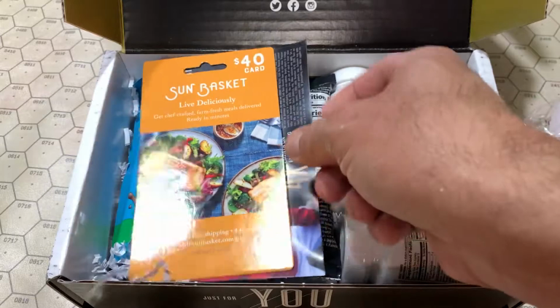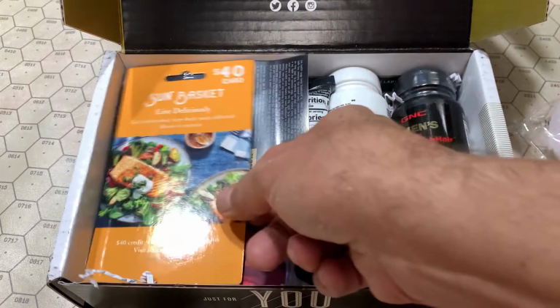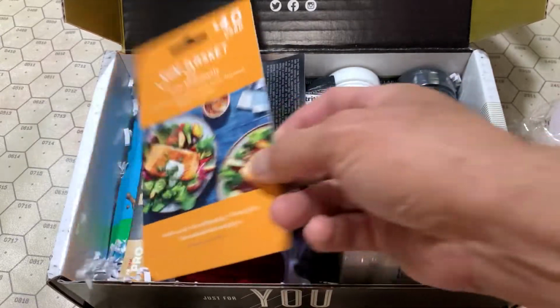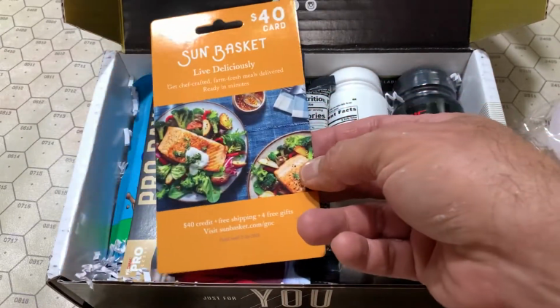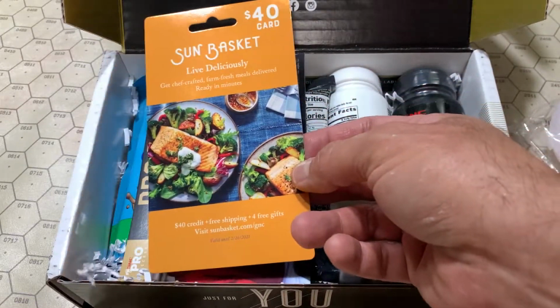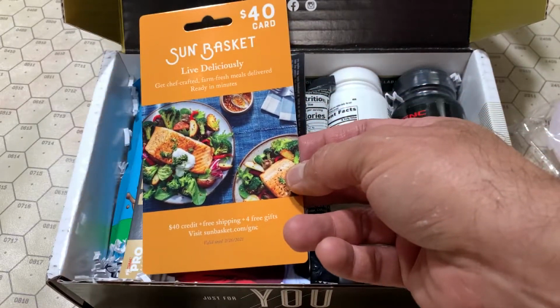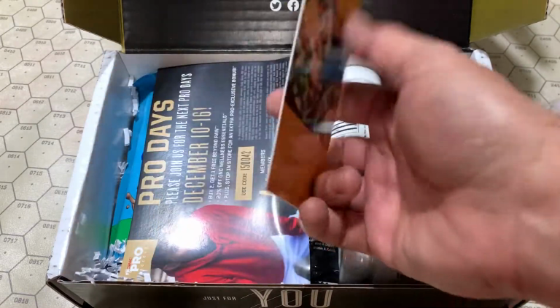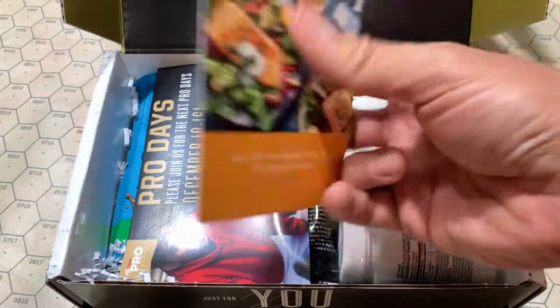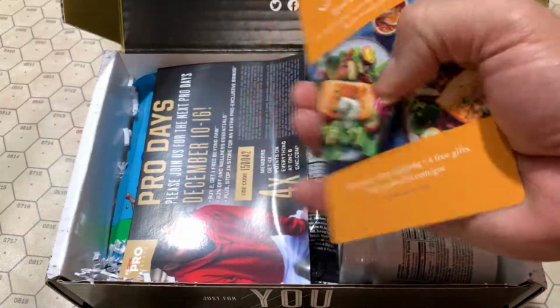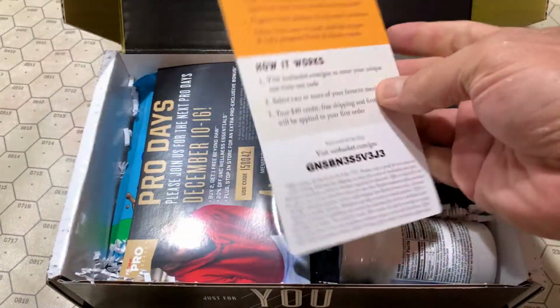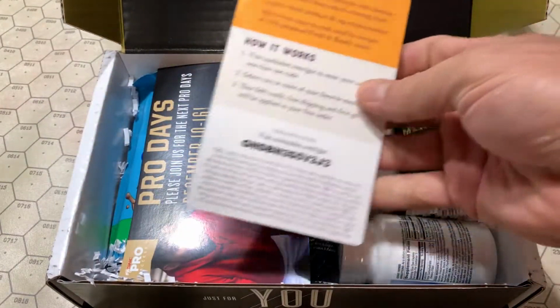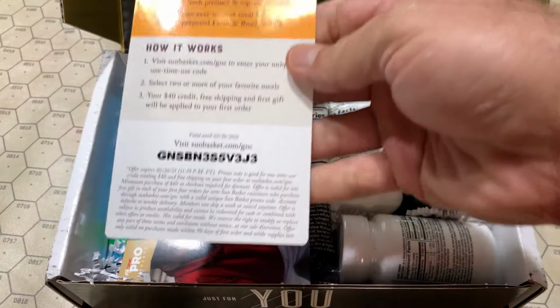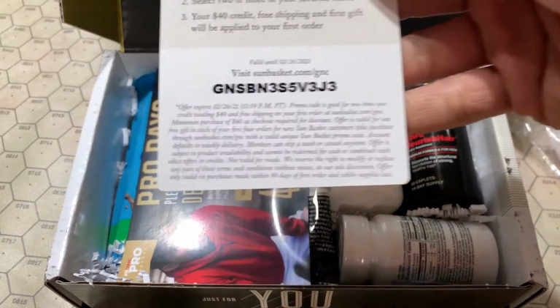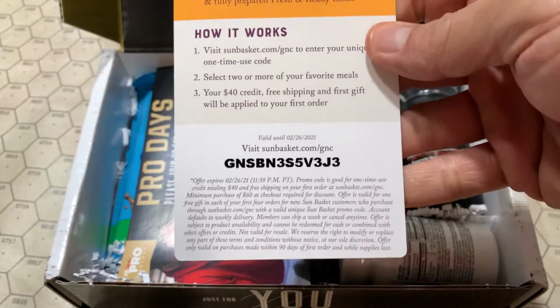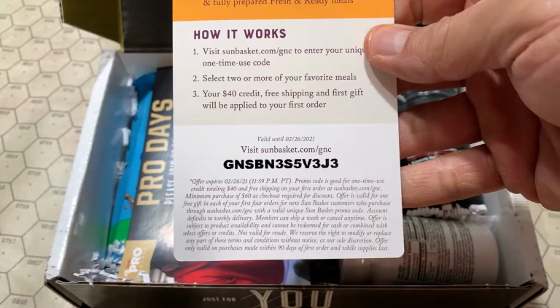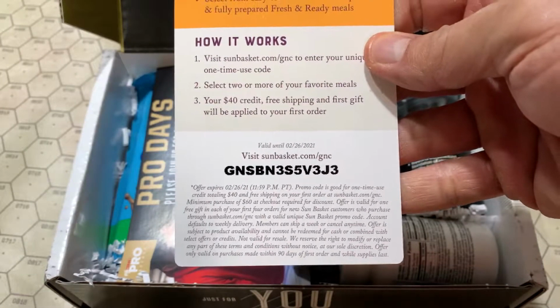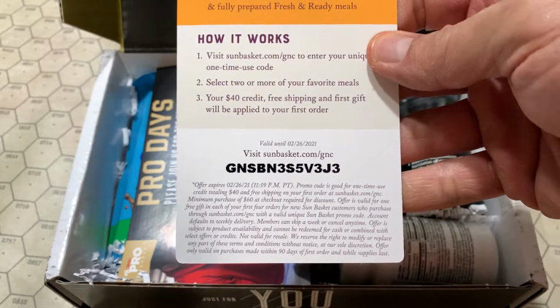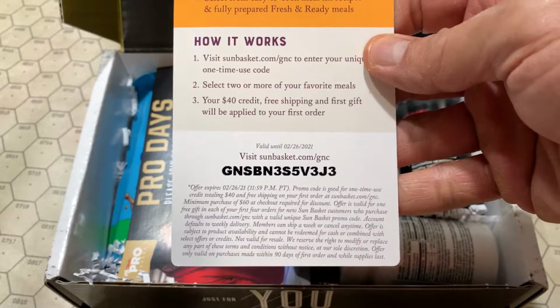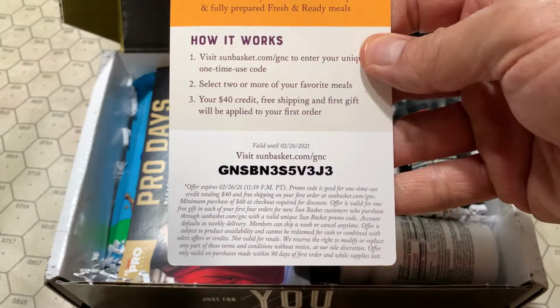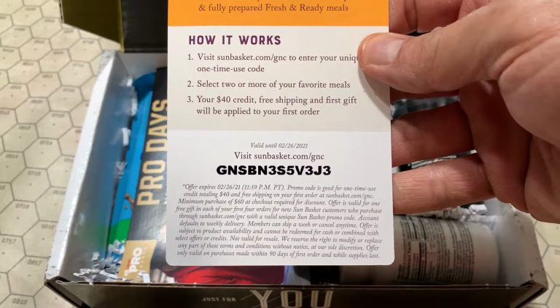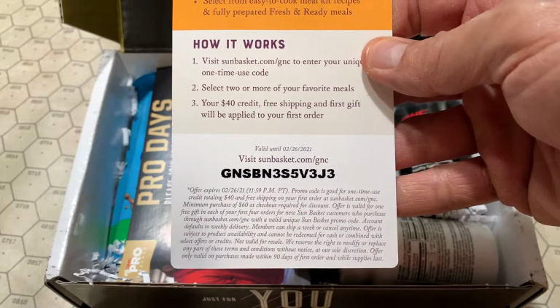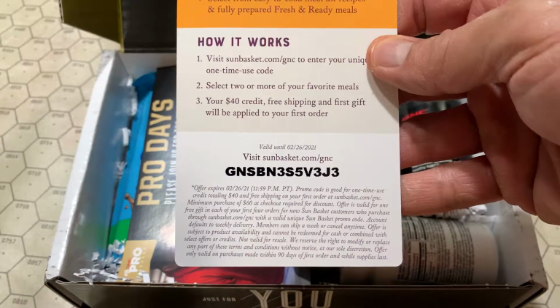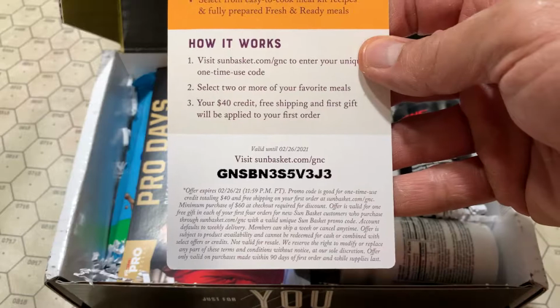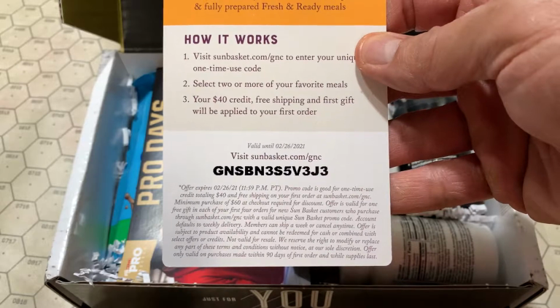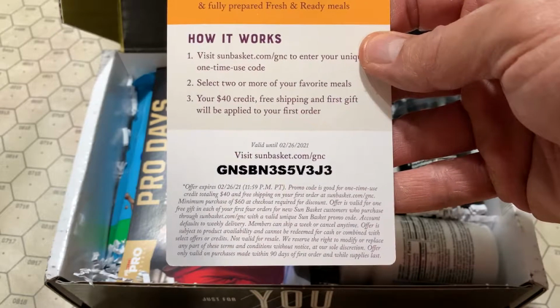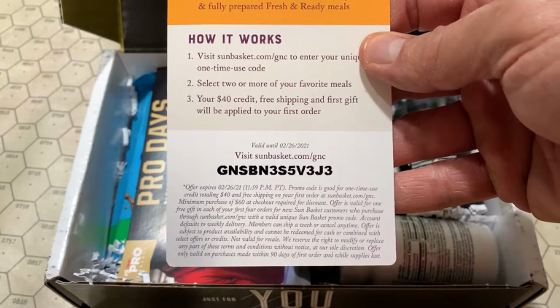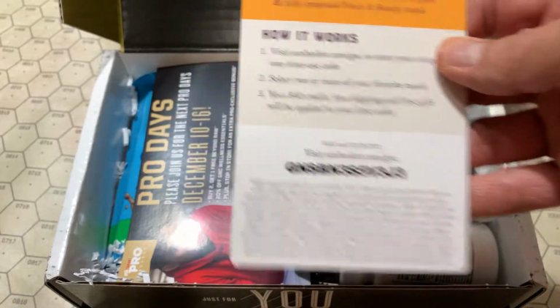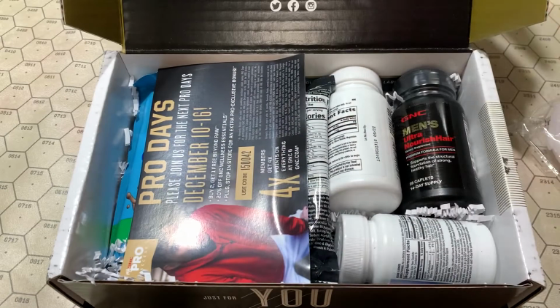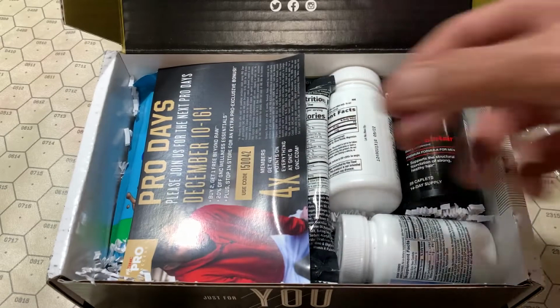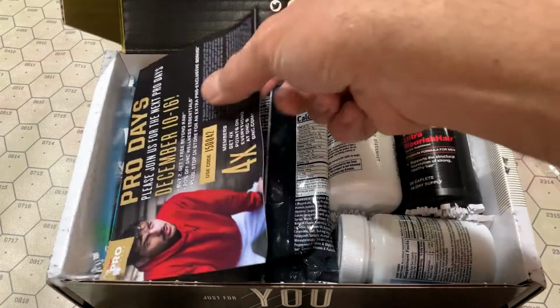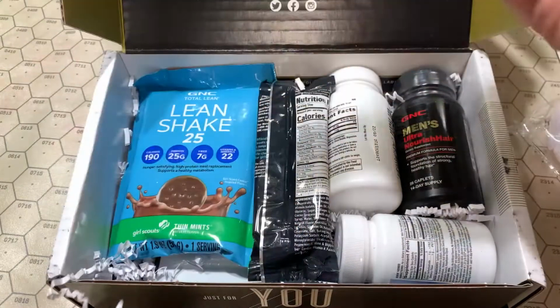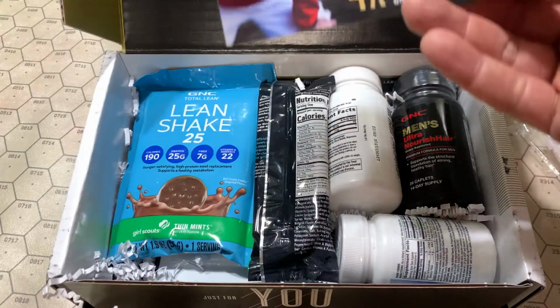Sun Basket $40 gift card. I know I won't be using this, so first come first served — if you want to join Sun Basket, feel free to use this code. Here's the card.